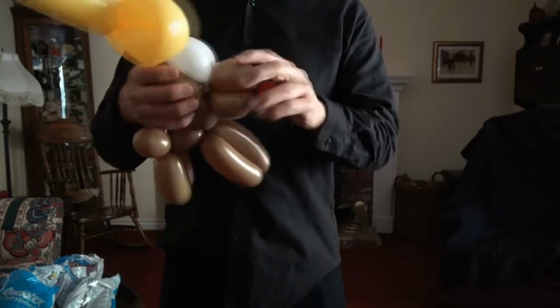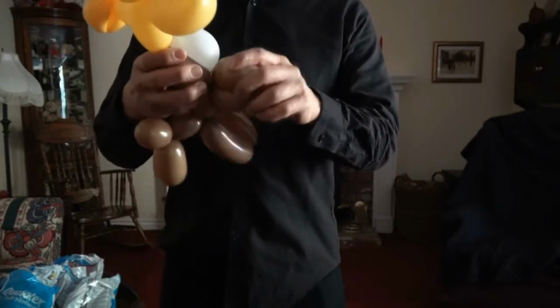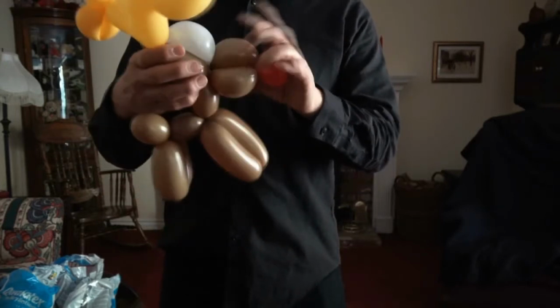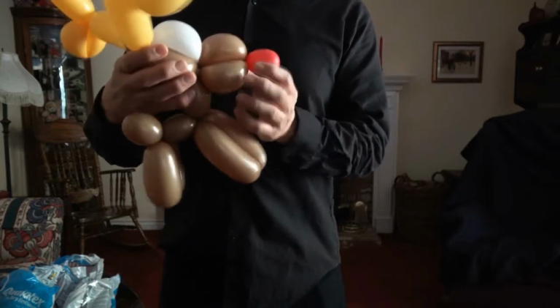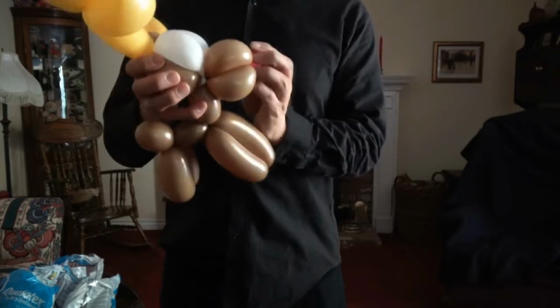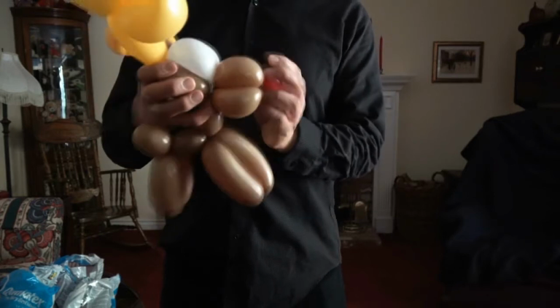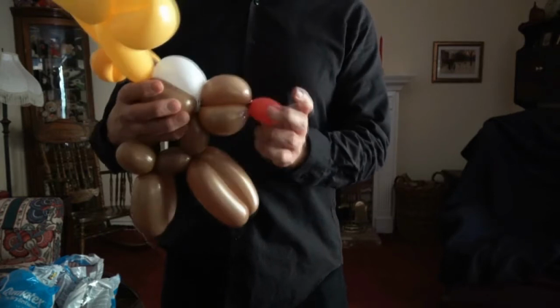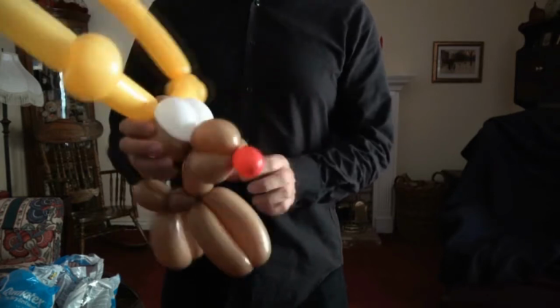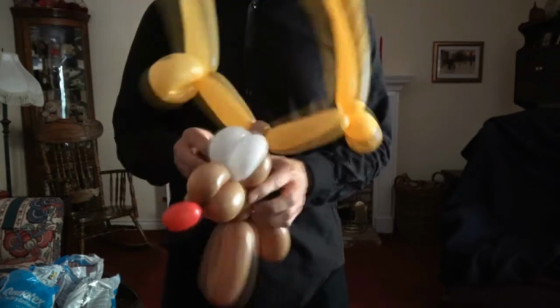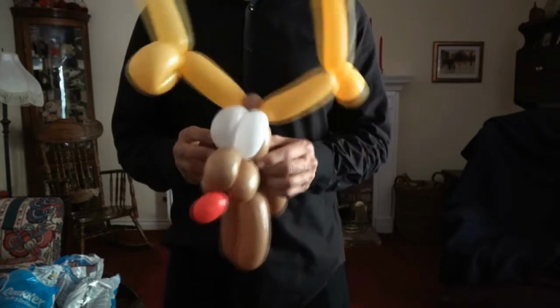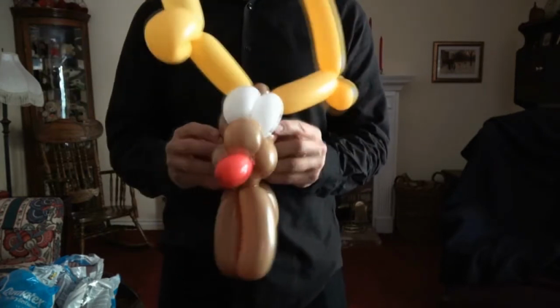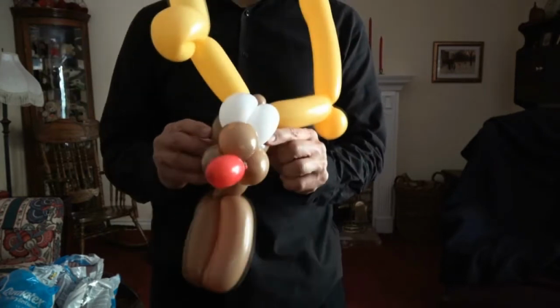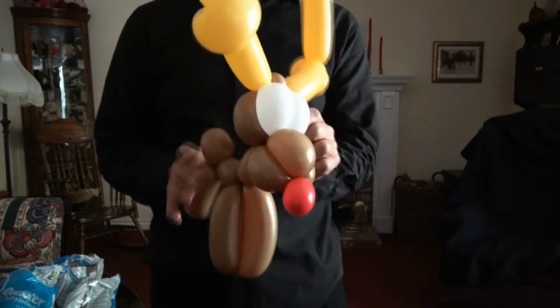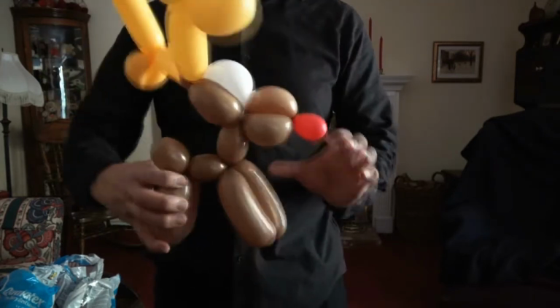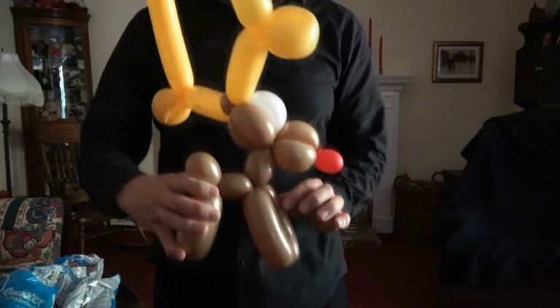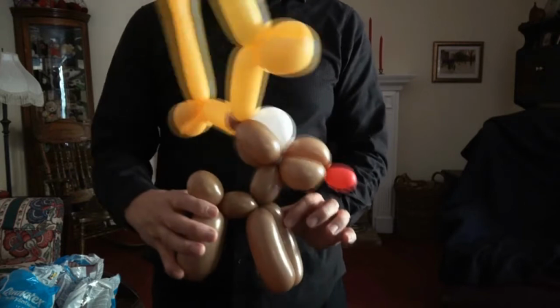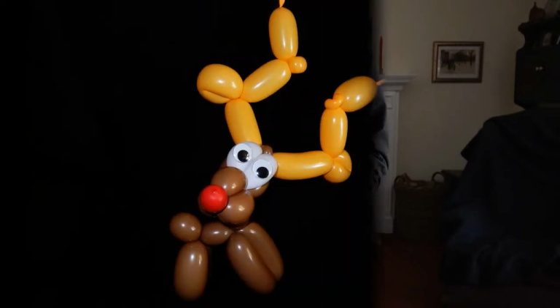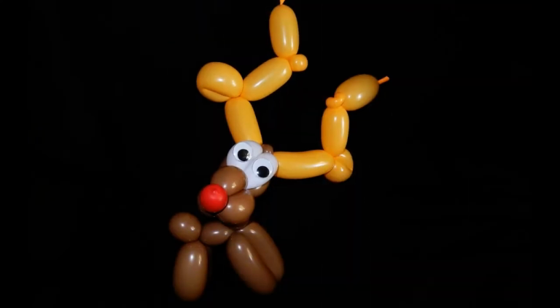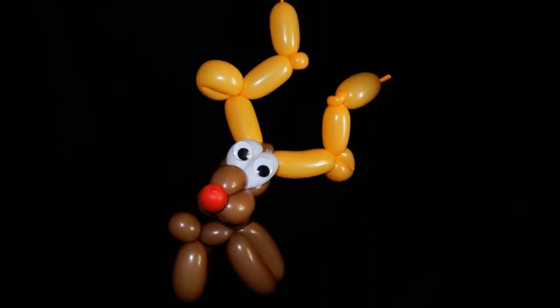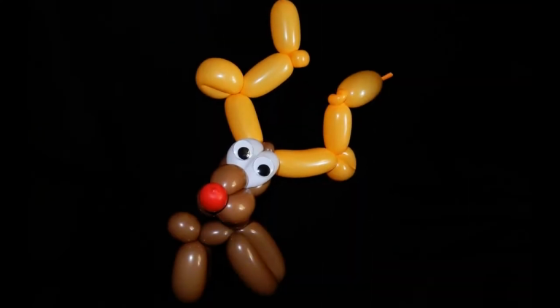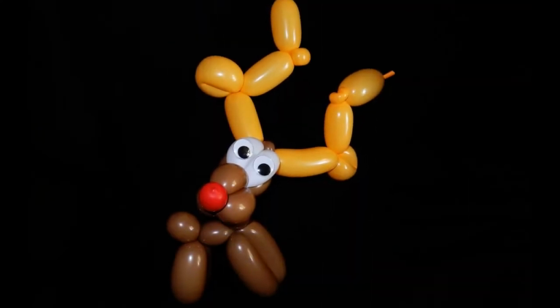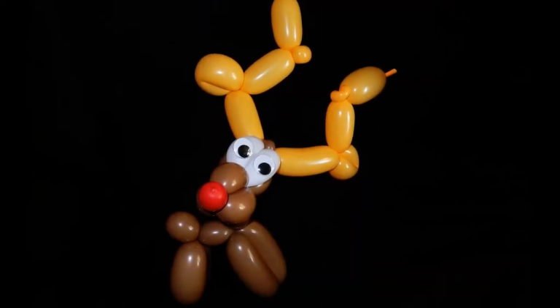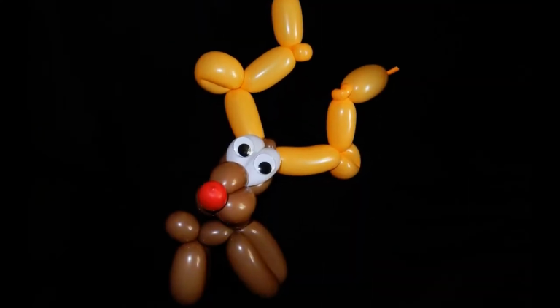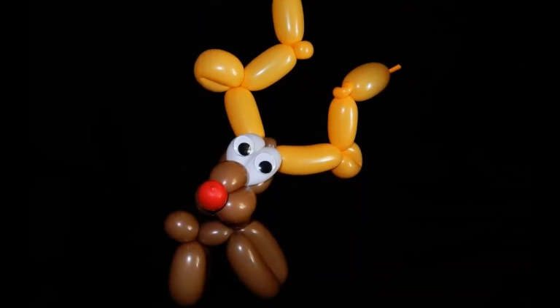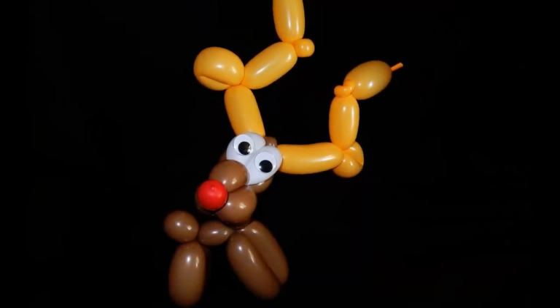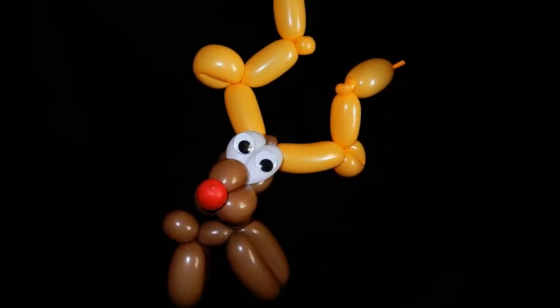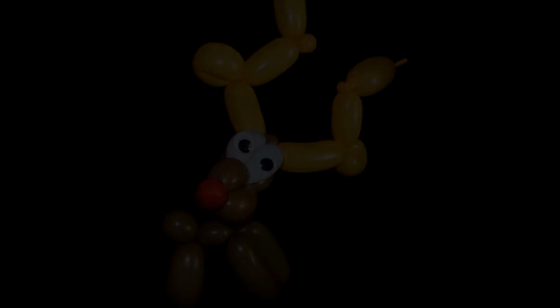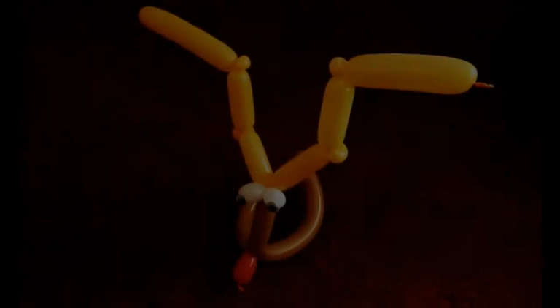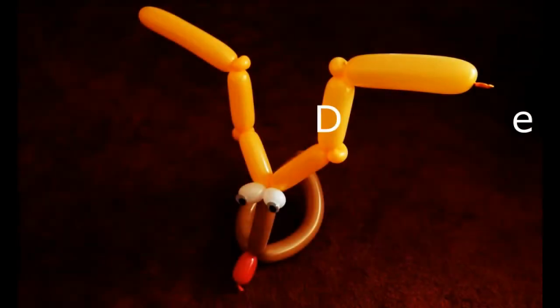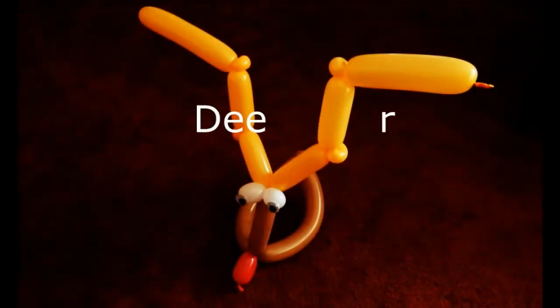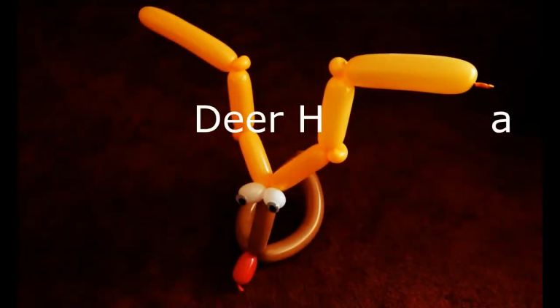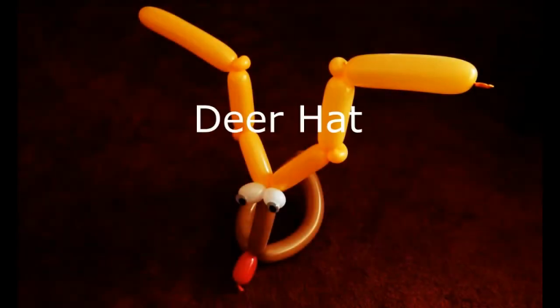Now you can use a marker to draw in pupils for the eyes. I'm using wiggly eyes from a craft shop — I just stuck them on there. You can use a marker instead.